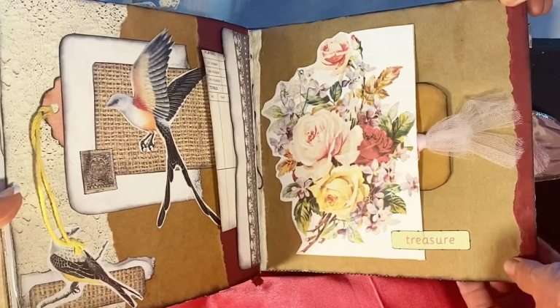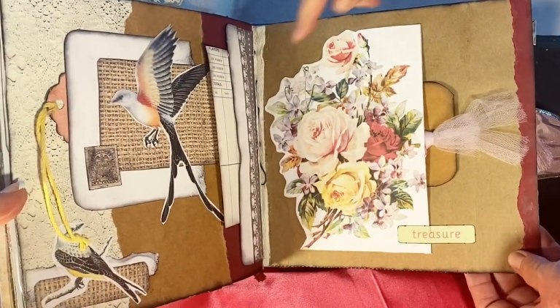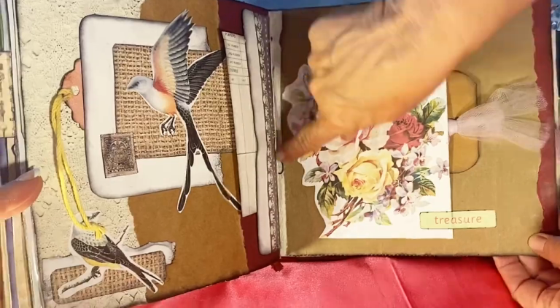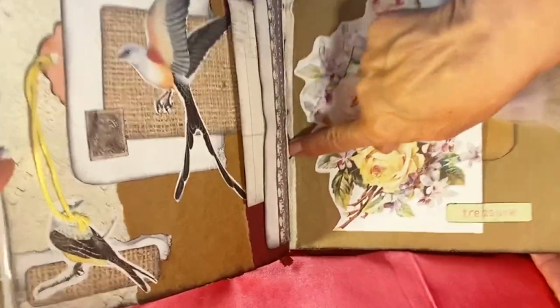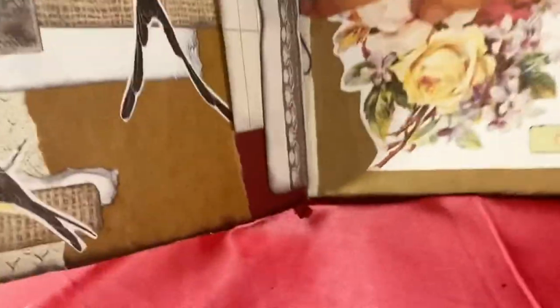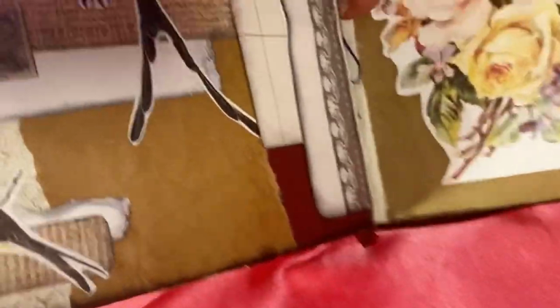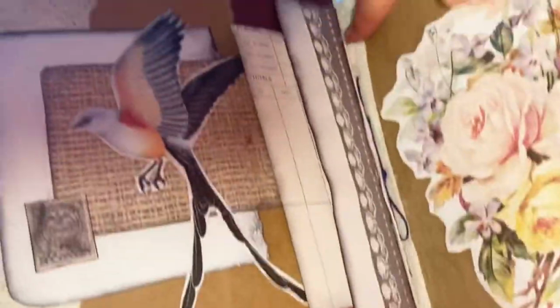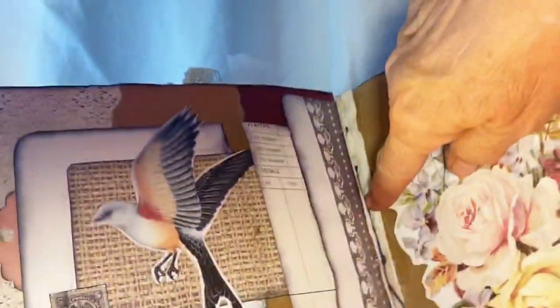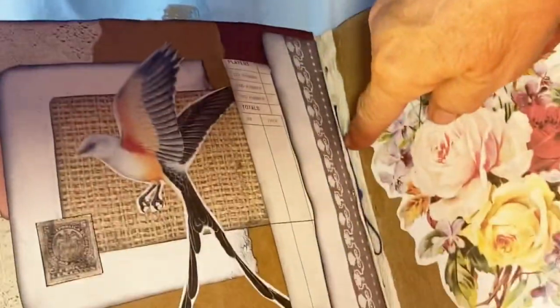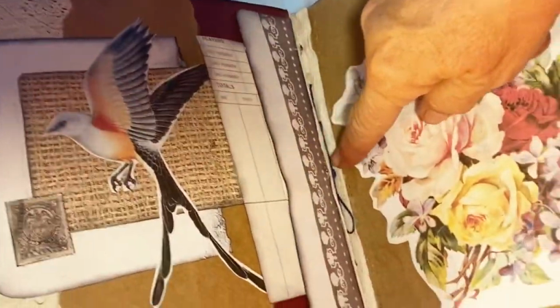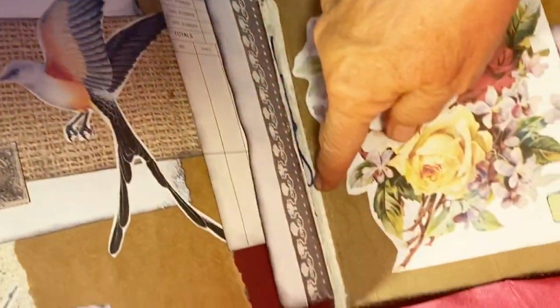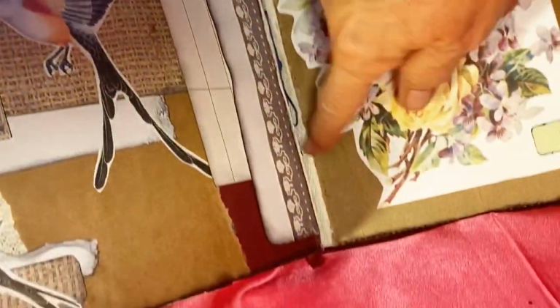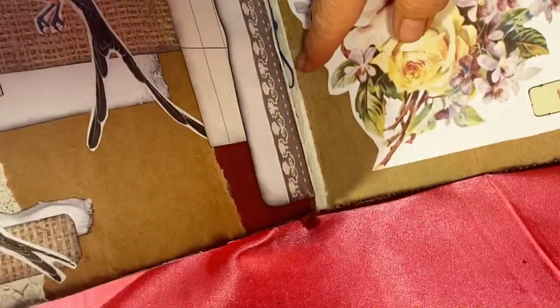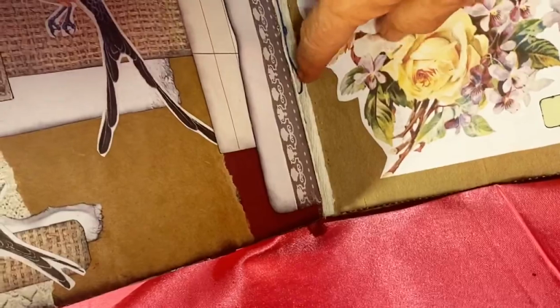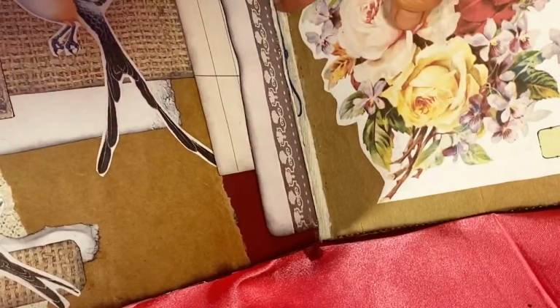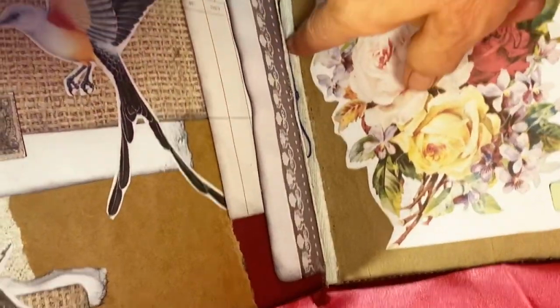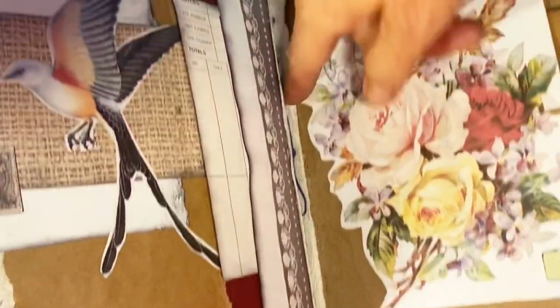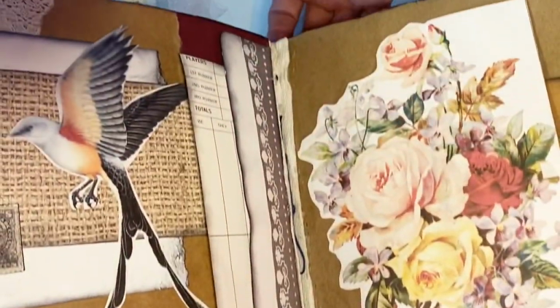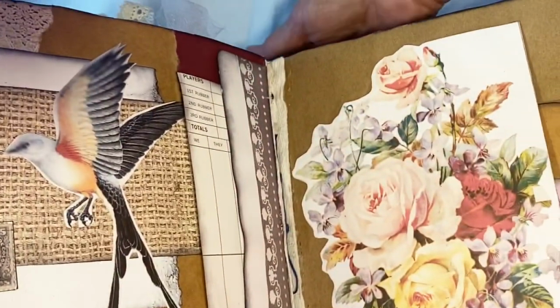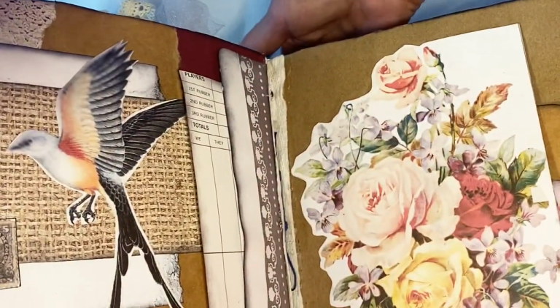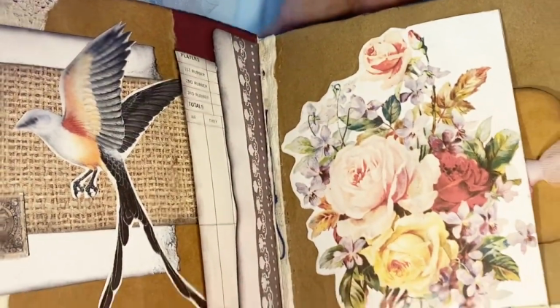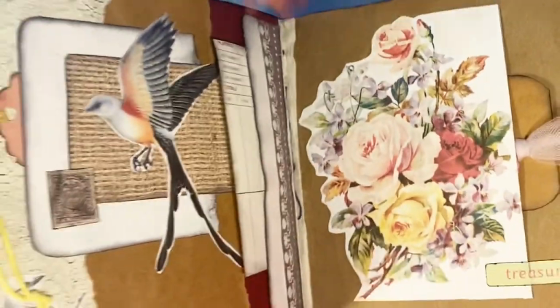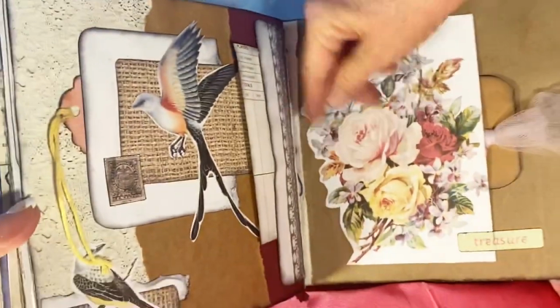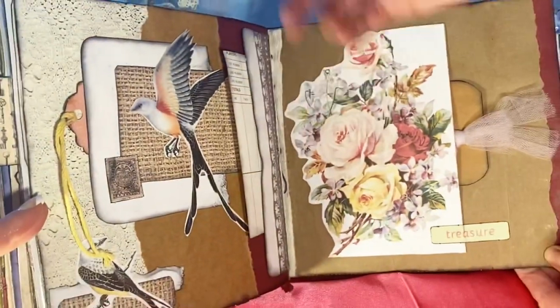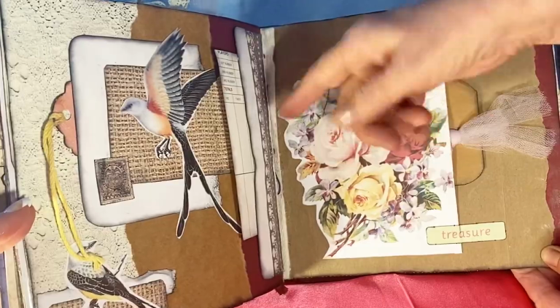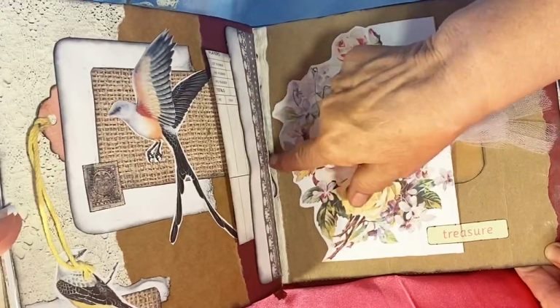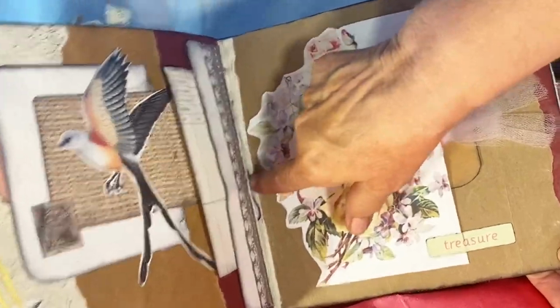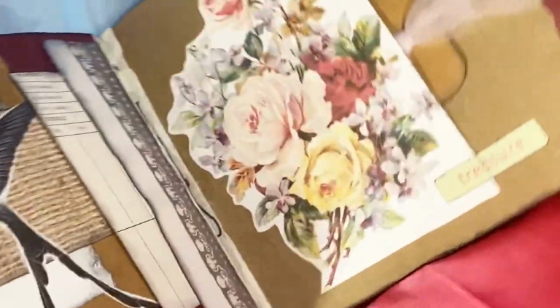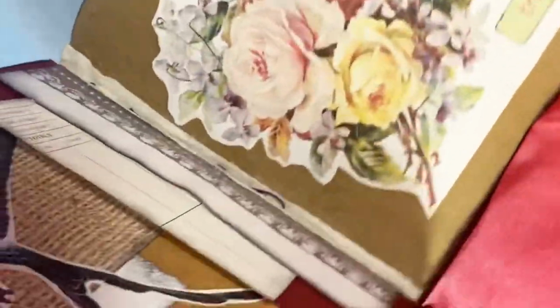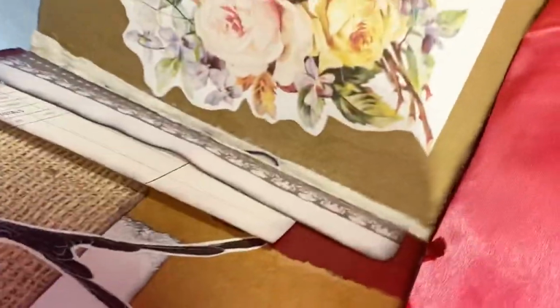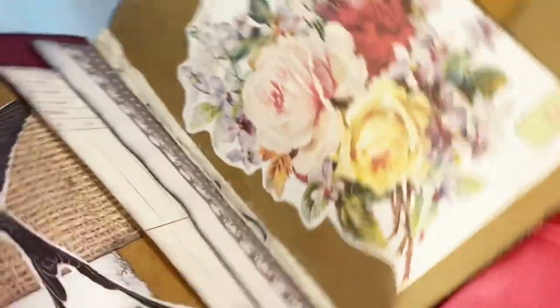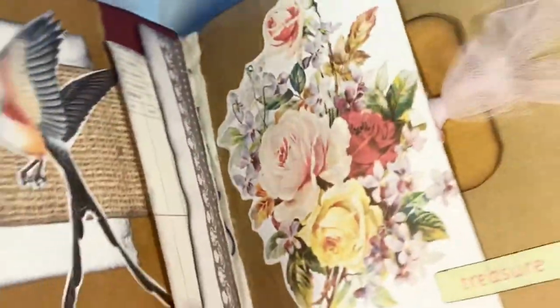You can see here where the signatures are tied in — this cord goes through here, through the back of the journal, back through, and in several times, and then you tie. That's how it's done. It's getting a little easier all the time.